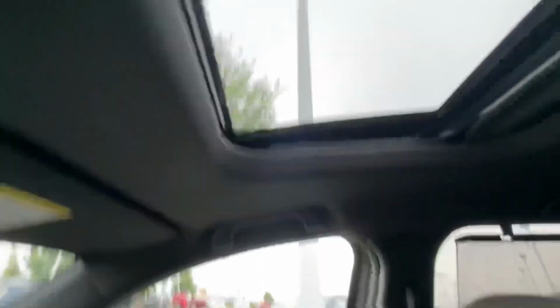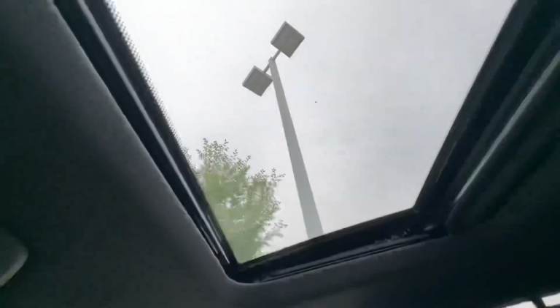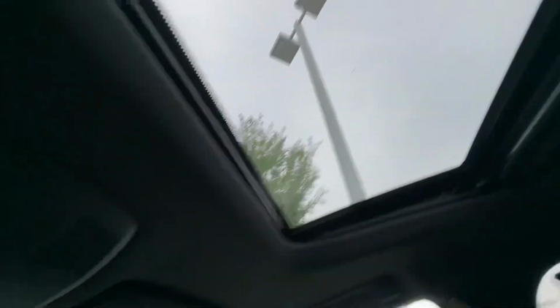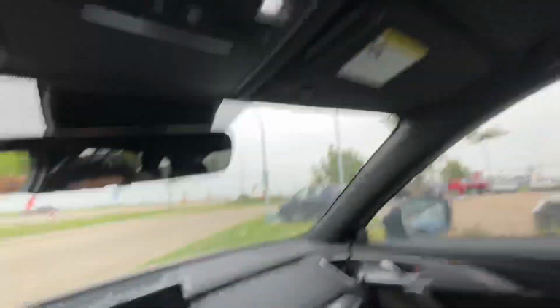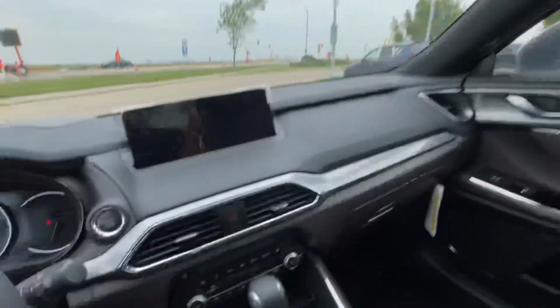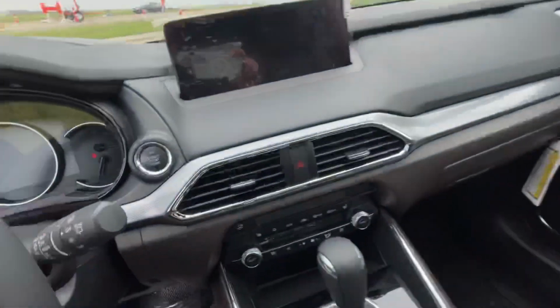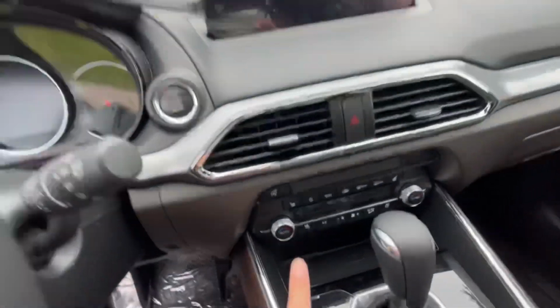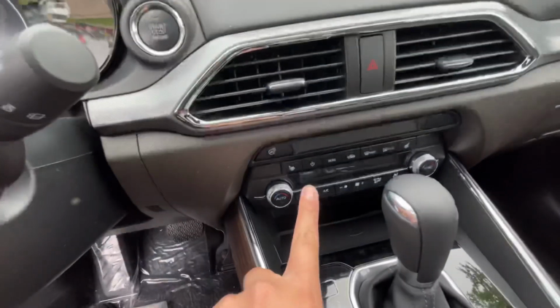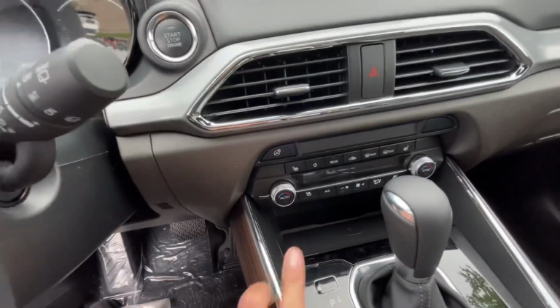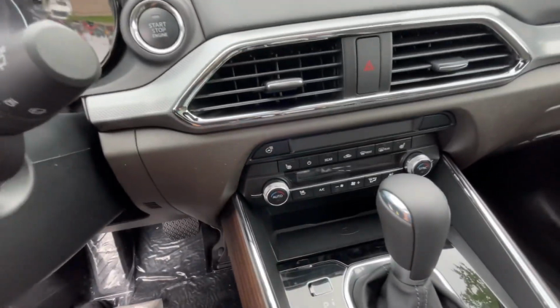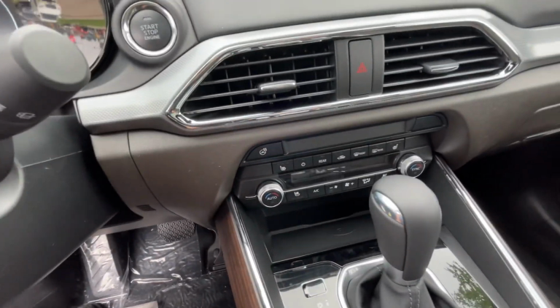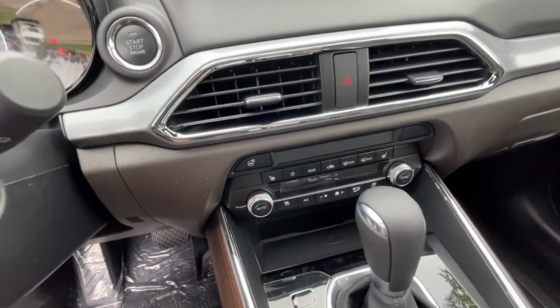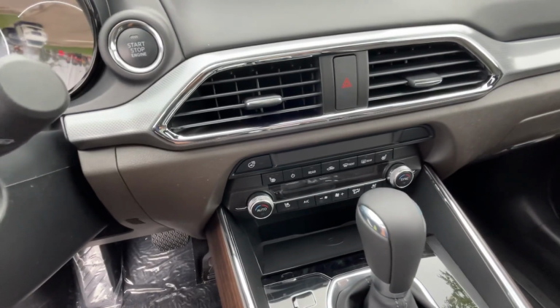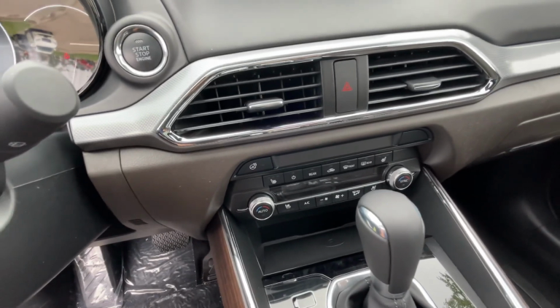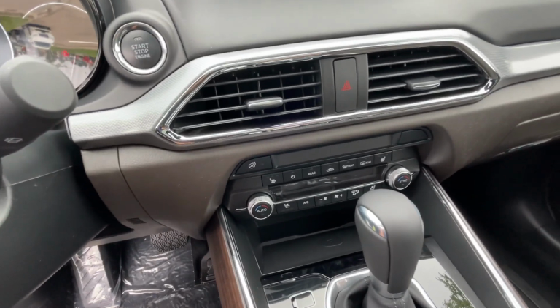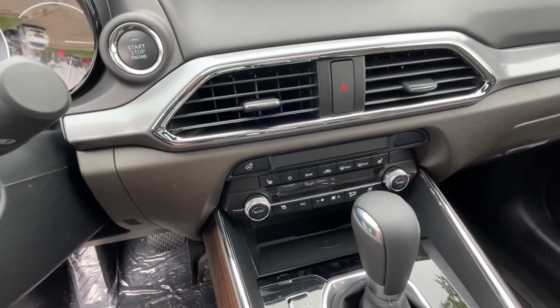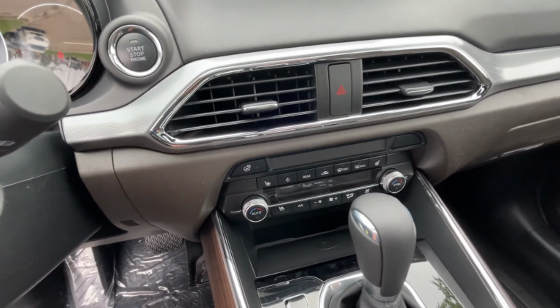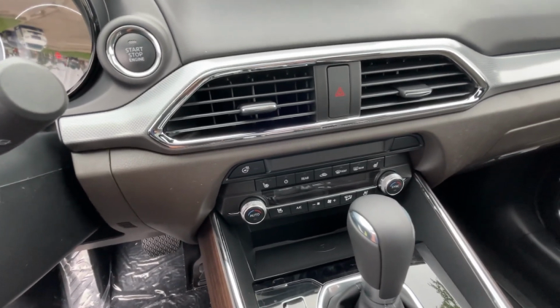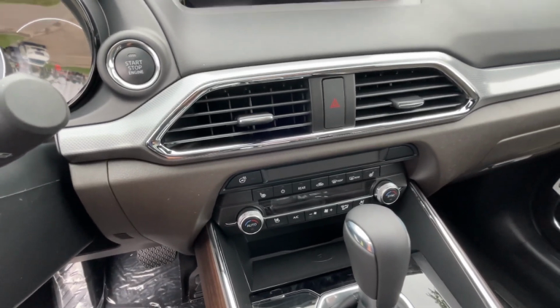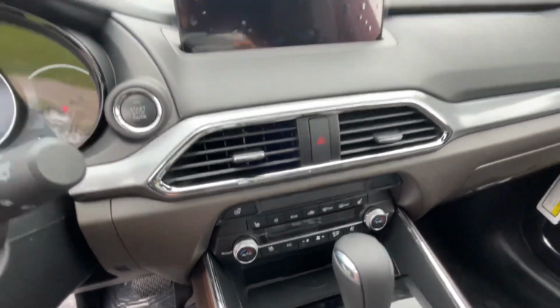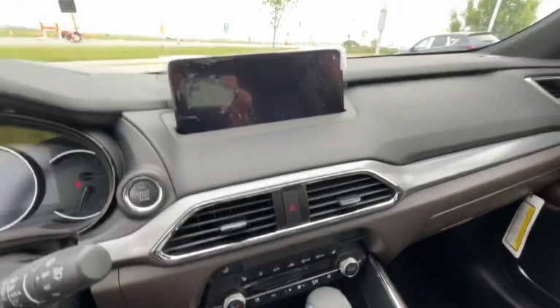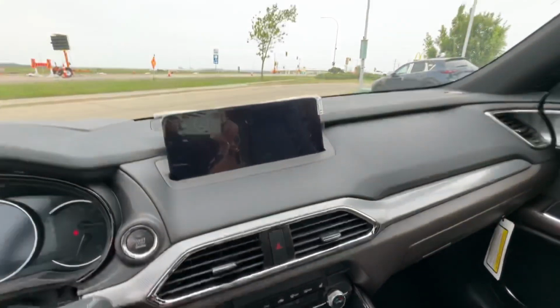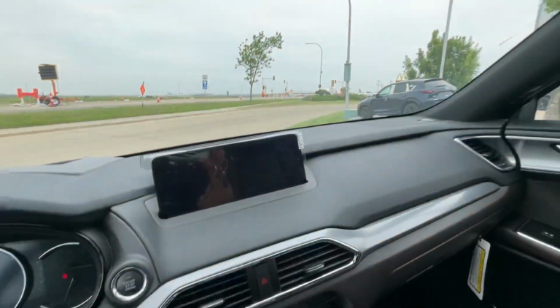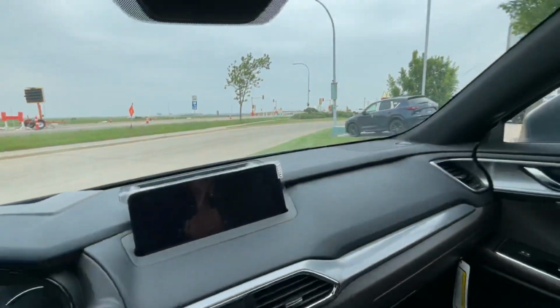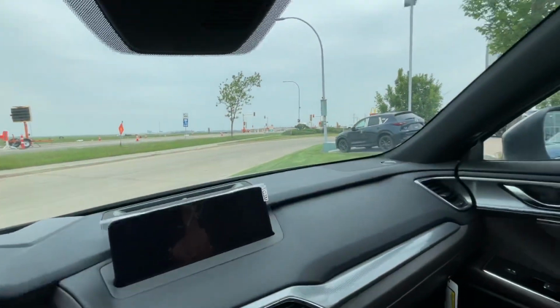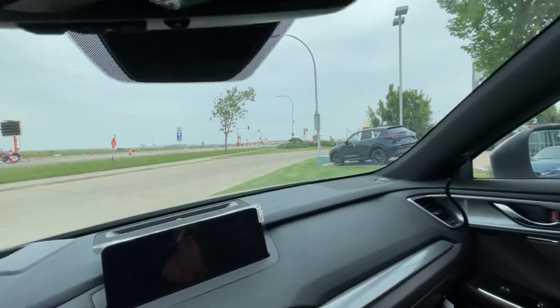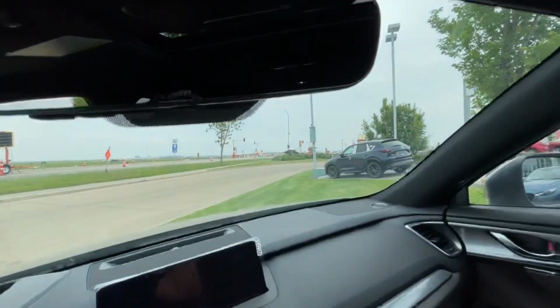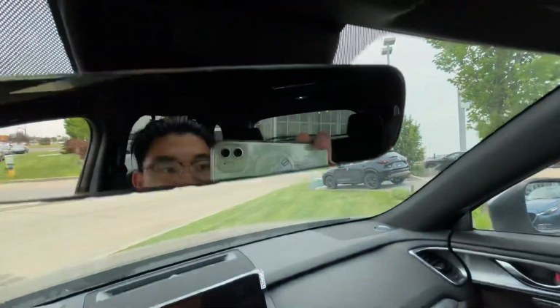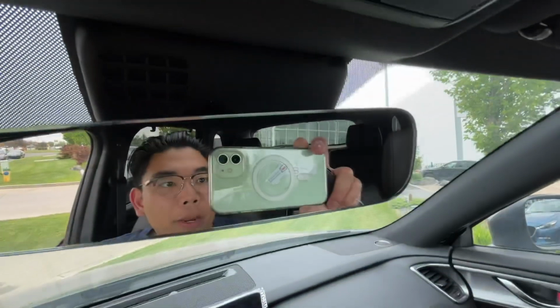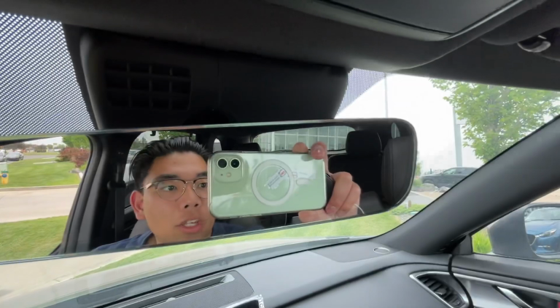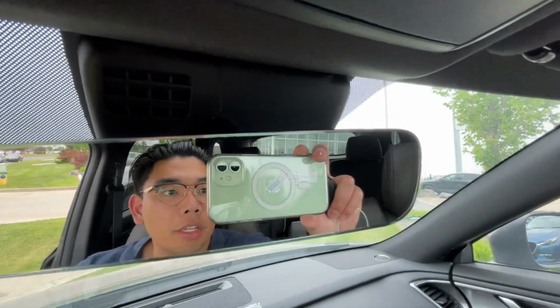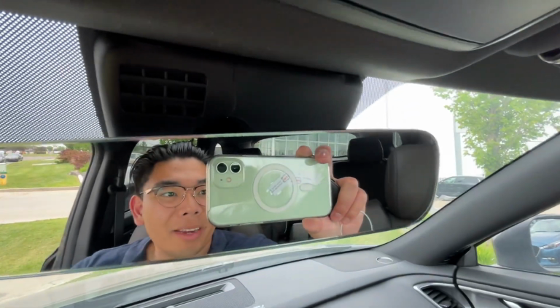There's a little sunroof, and right here you have heated seats, heated steering wheel, and ventilated seats as well for the summer. You also have your frameless auto-dimming mirror.